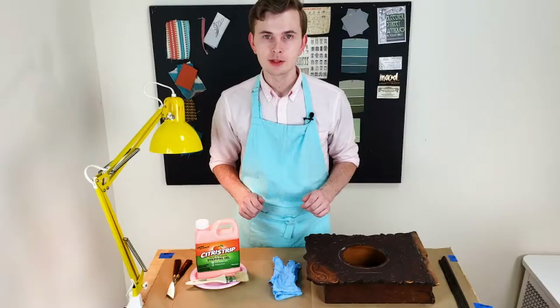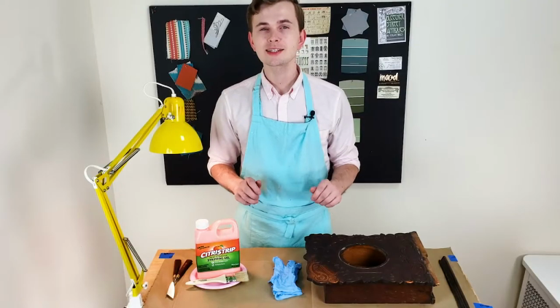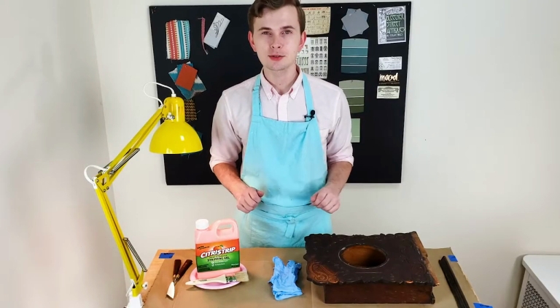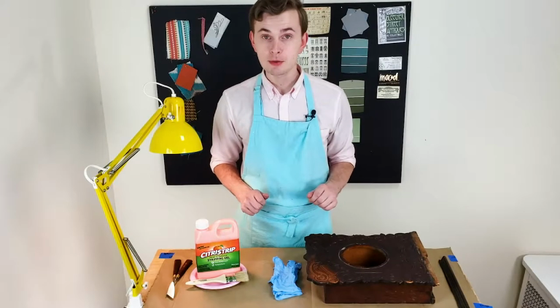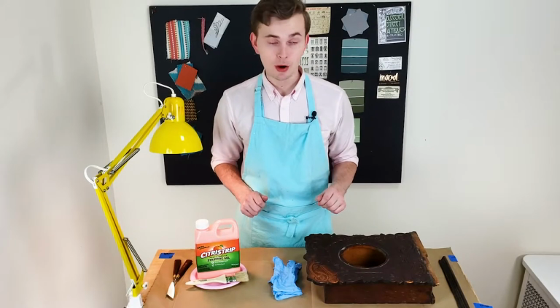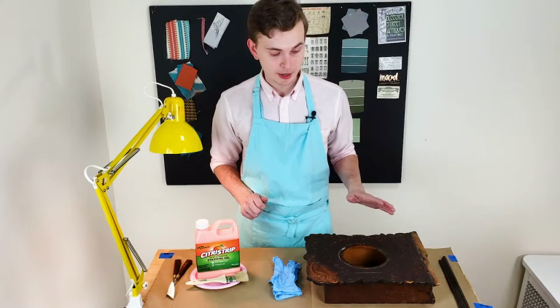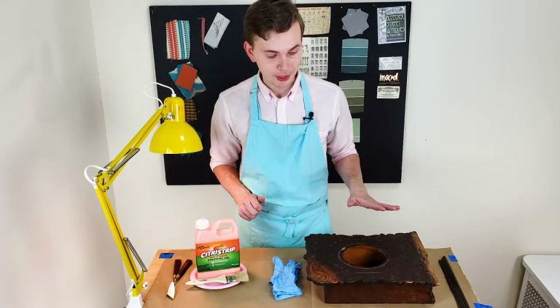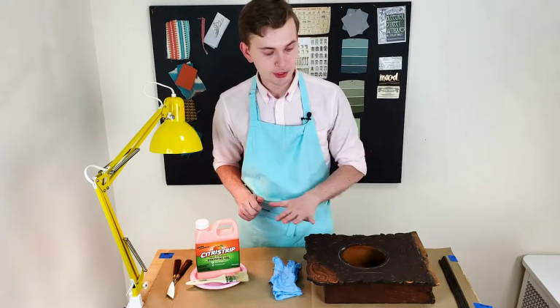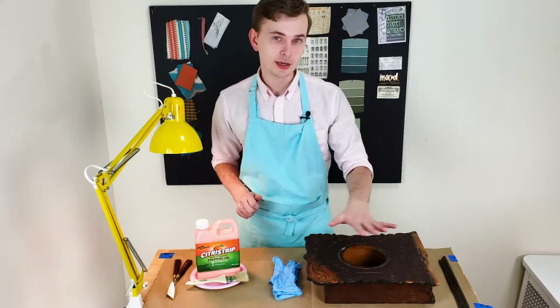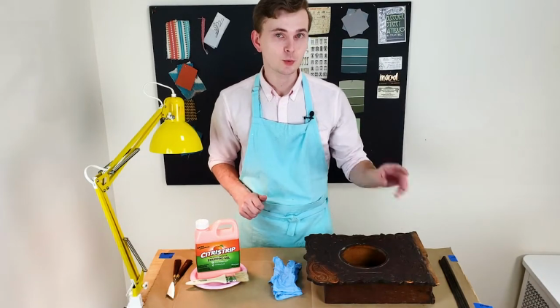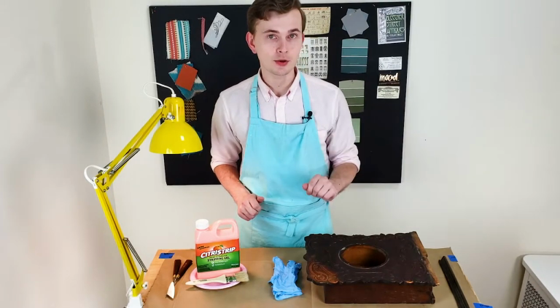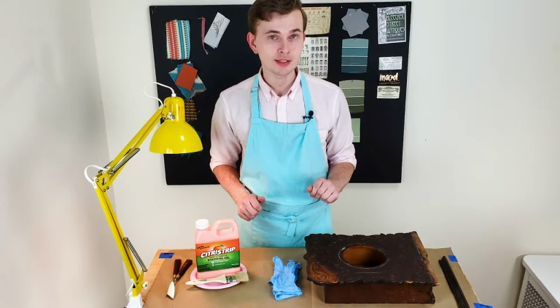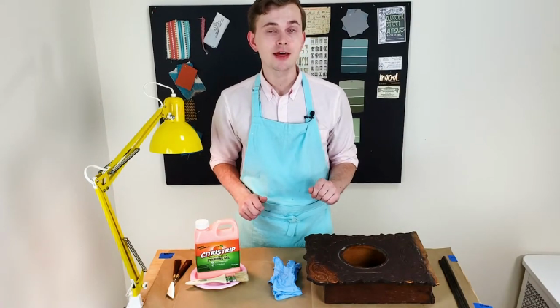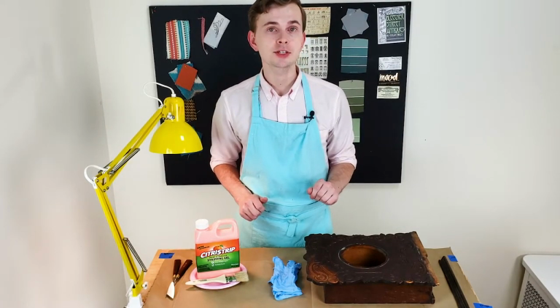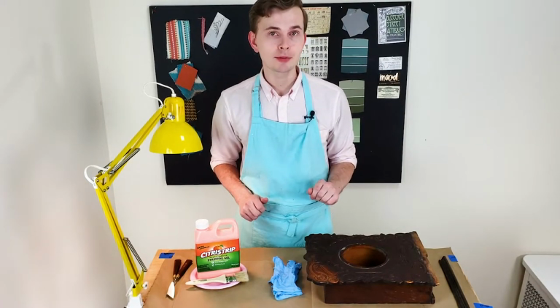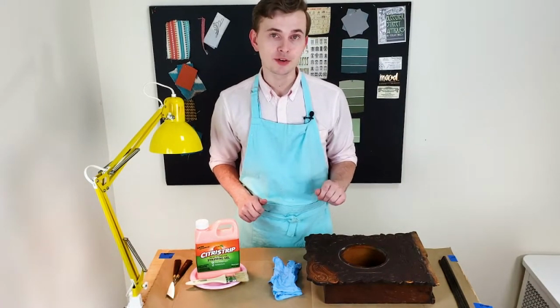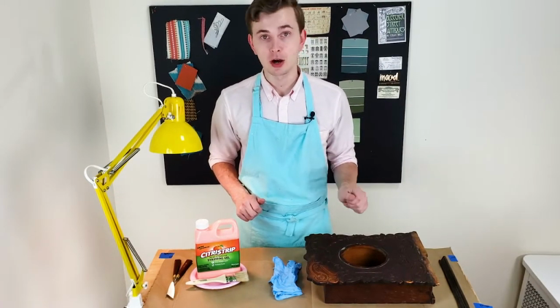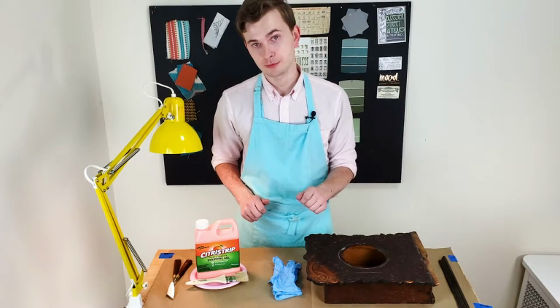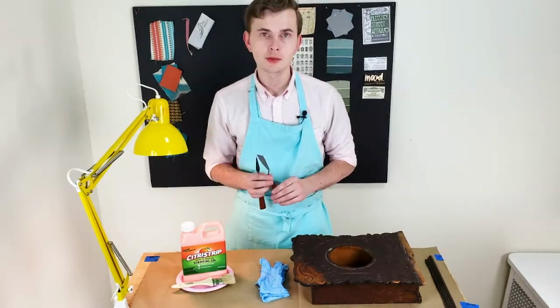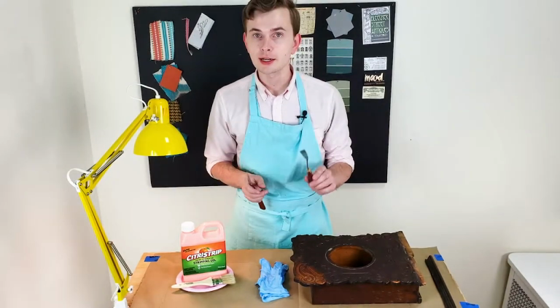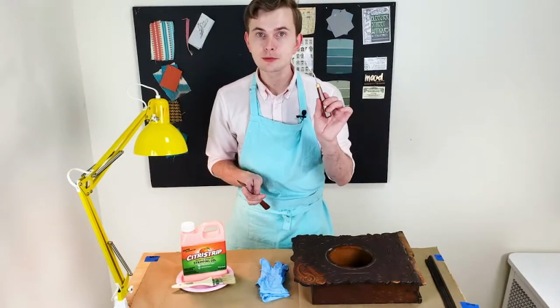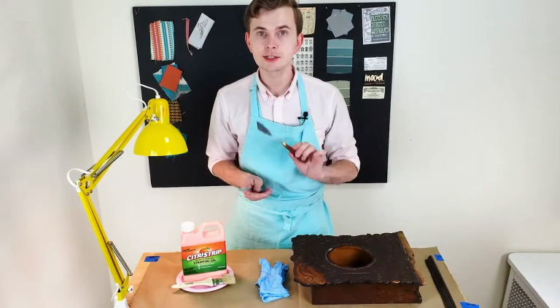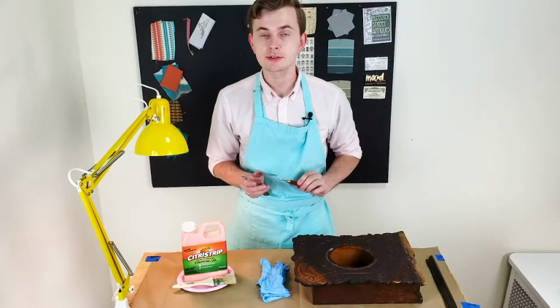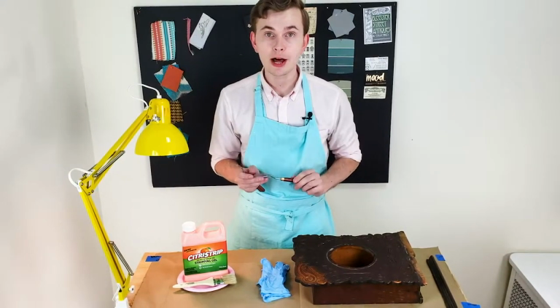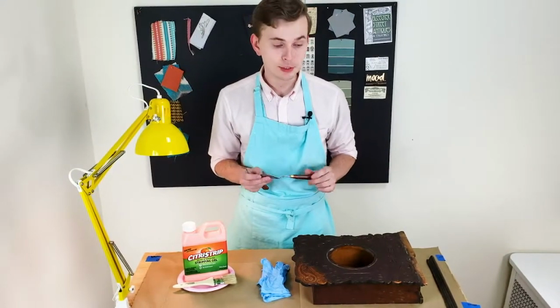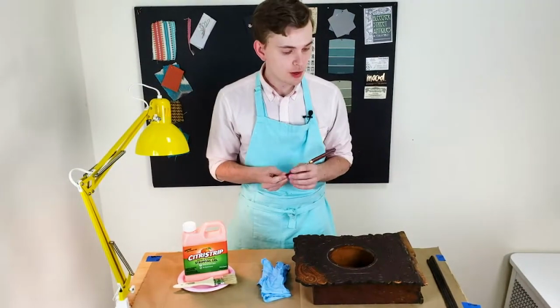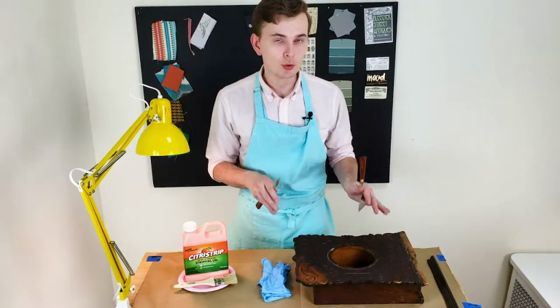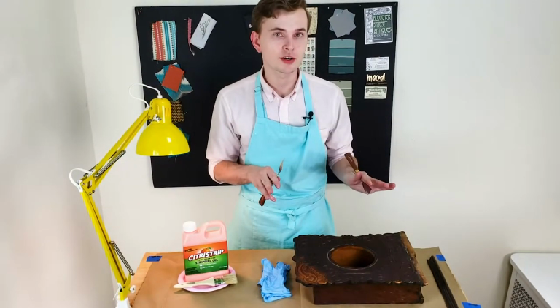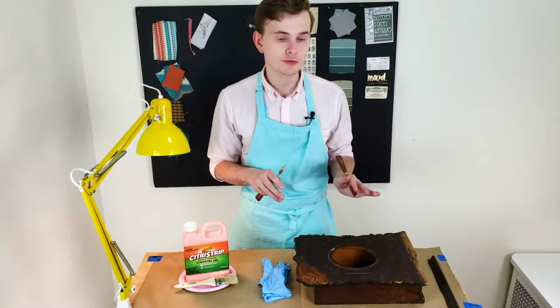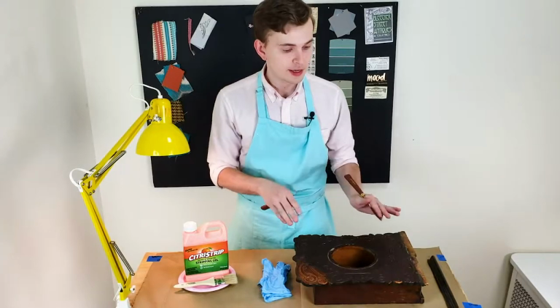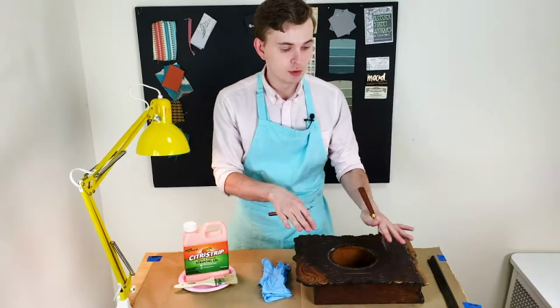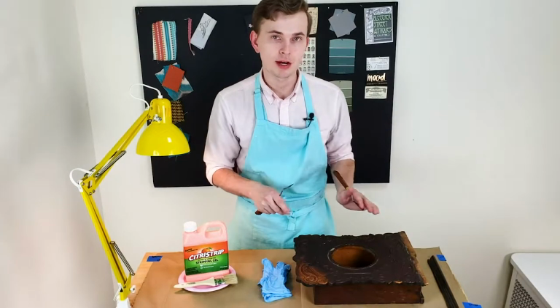I decided to use a stripping gel that I'm going to apply on the clock case, wait 30 minutes, and then scrub the old varnish off. I got two painting knives that will help me to scrub the old varnish from the small spots.